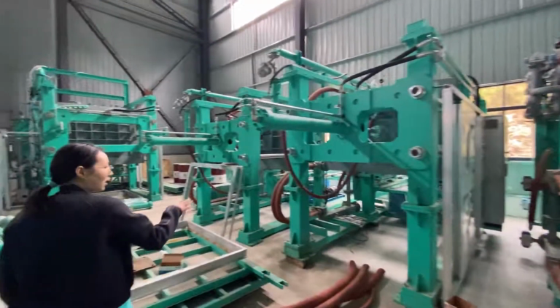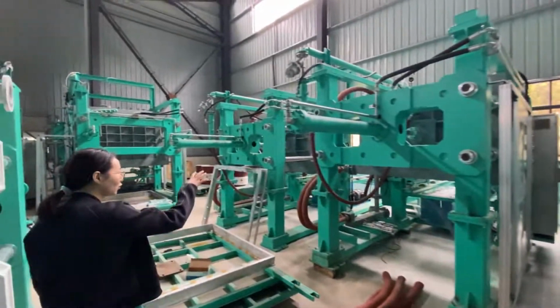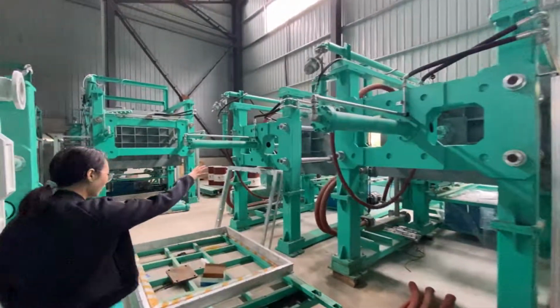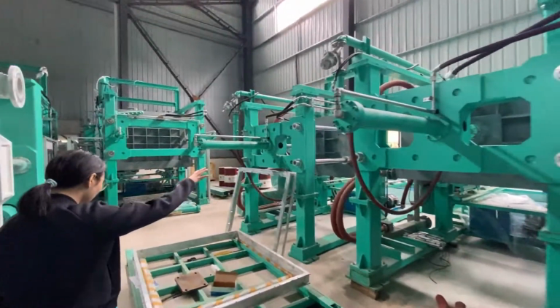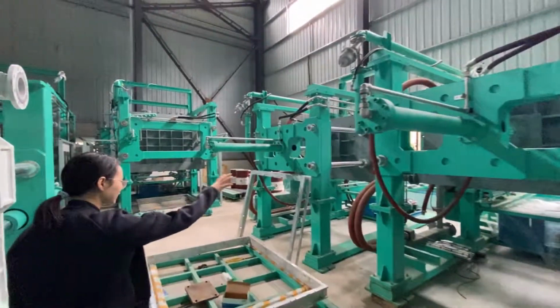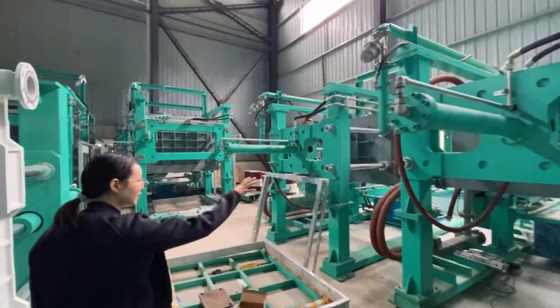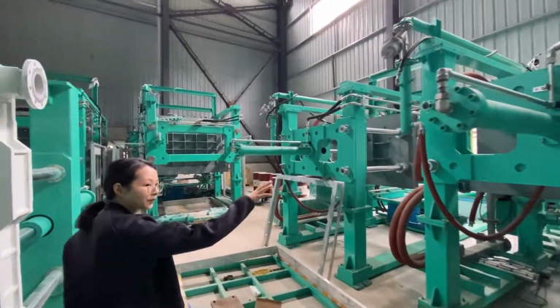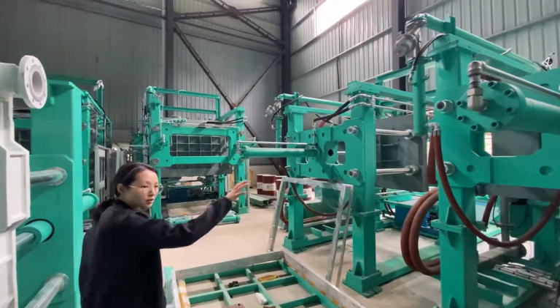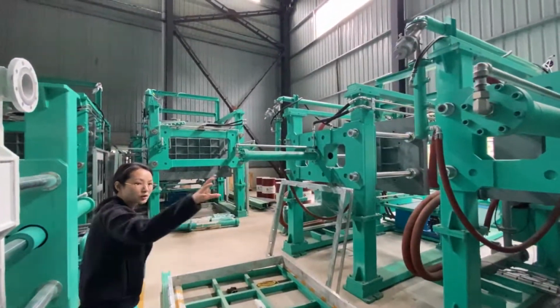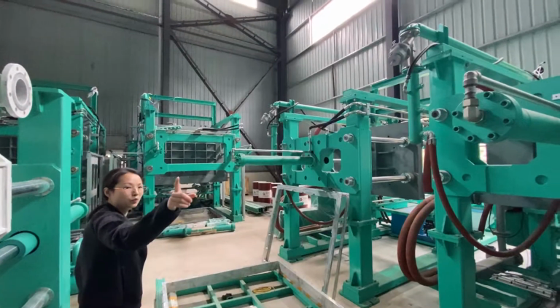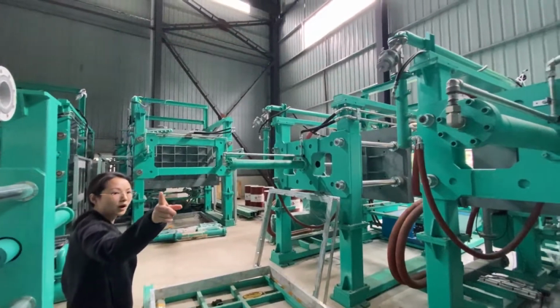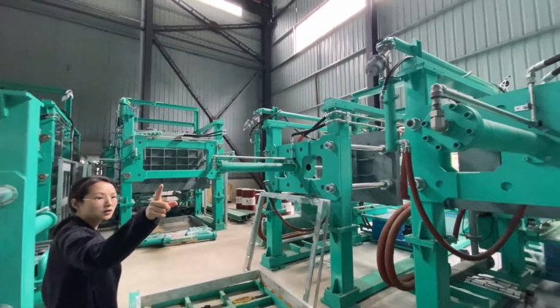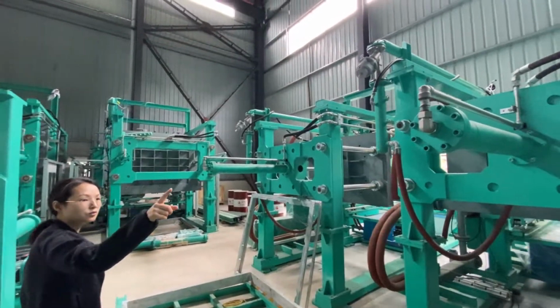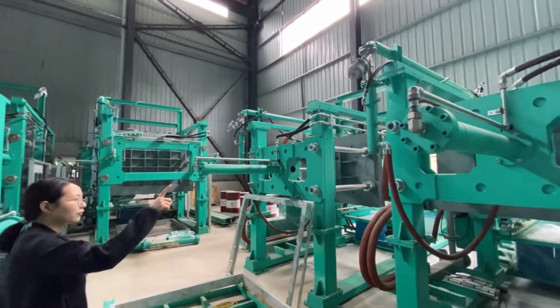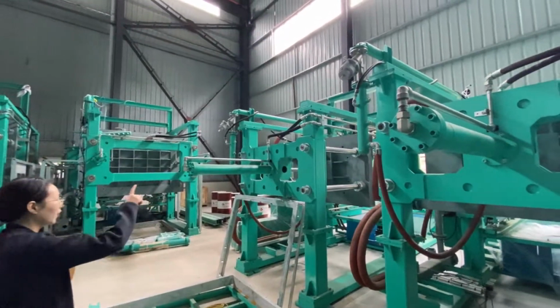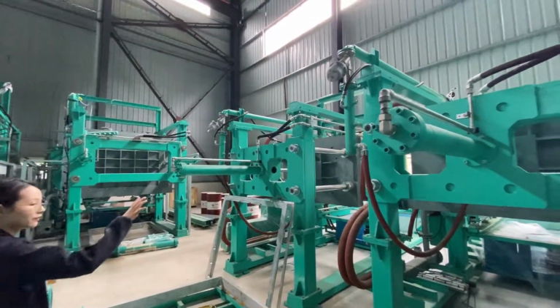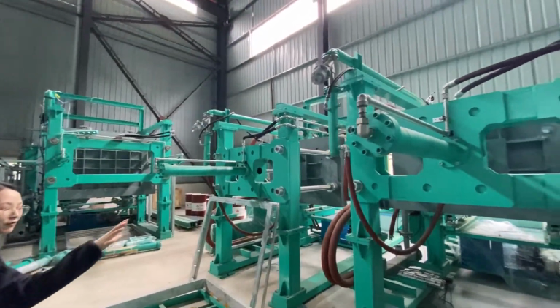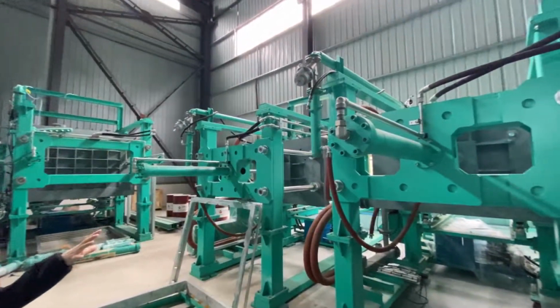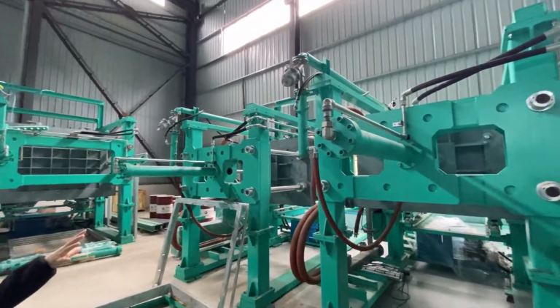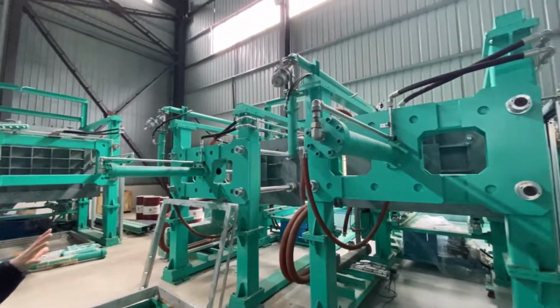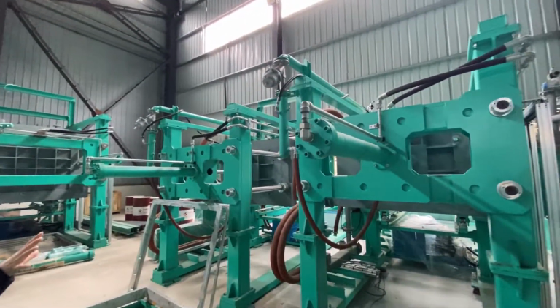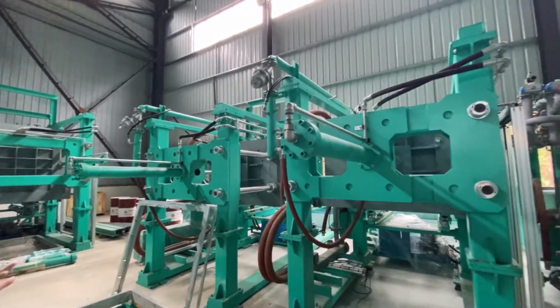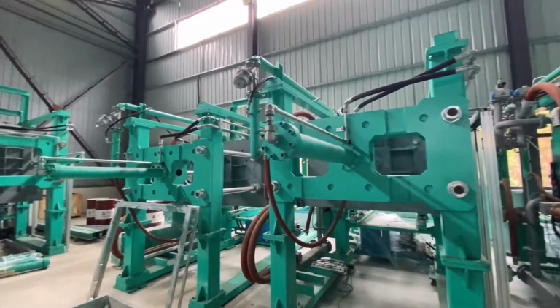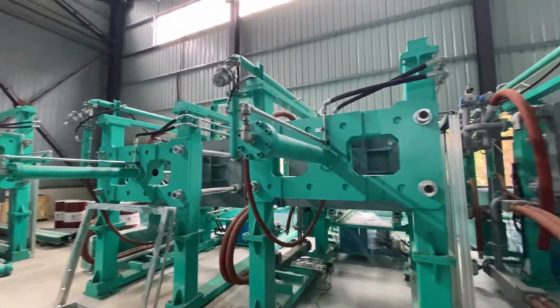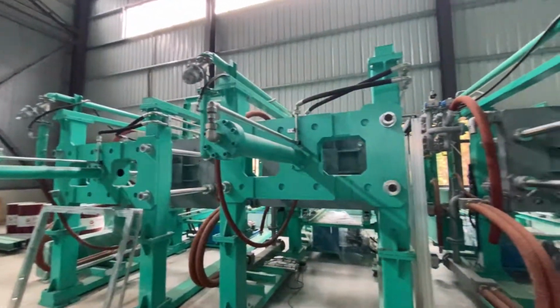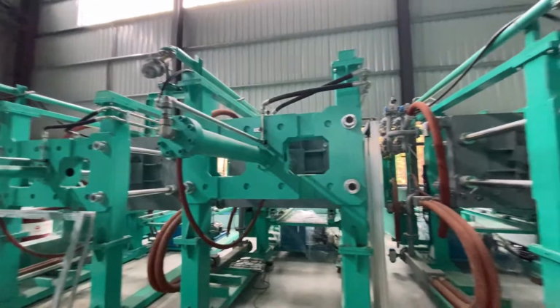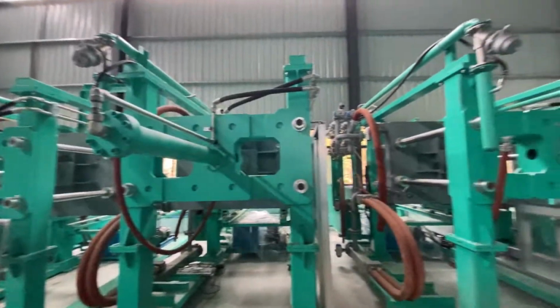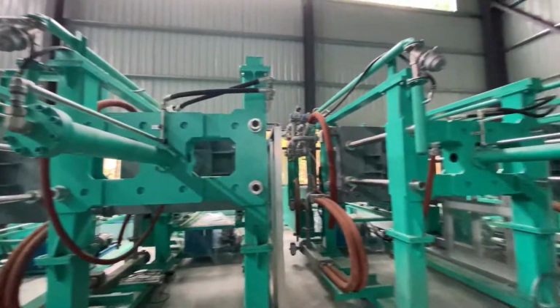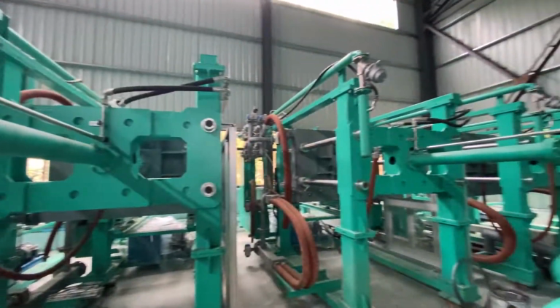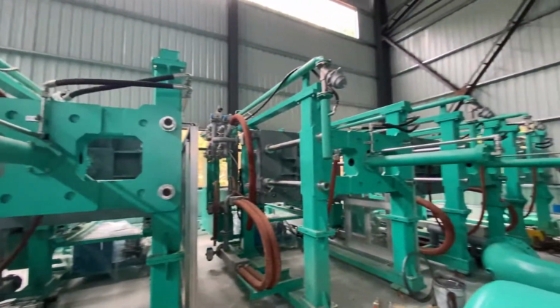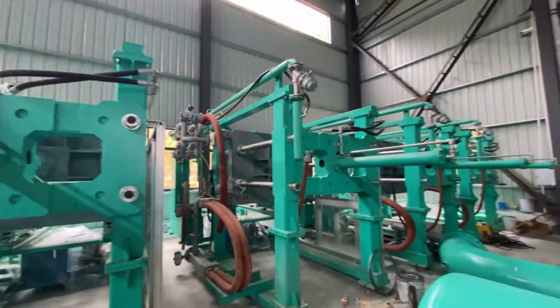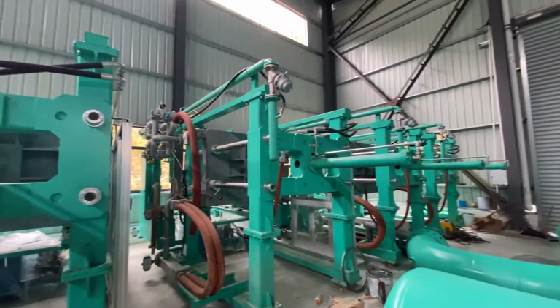And those are our small-size machines — one, two, three, four, five. These five EPS-shaped molding machines are with the small steam chamber size.